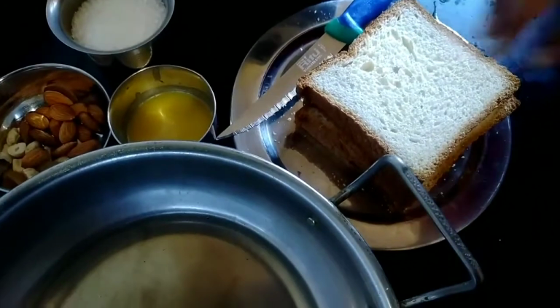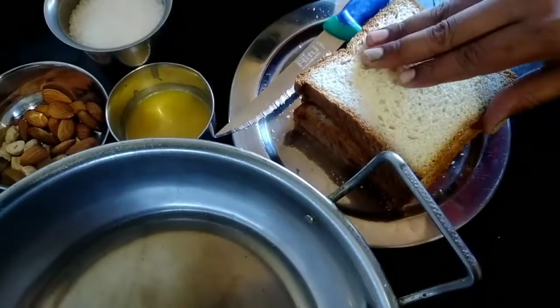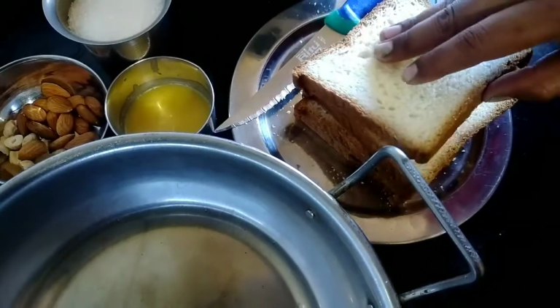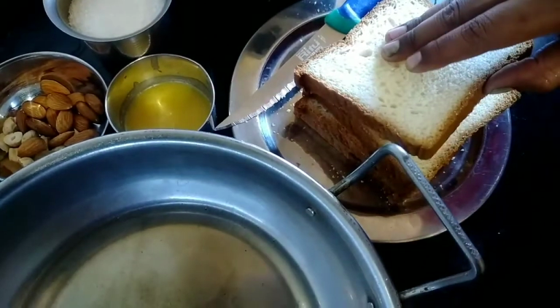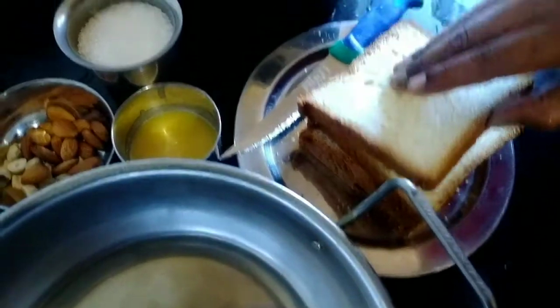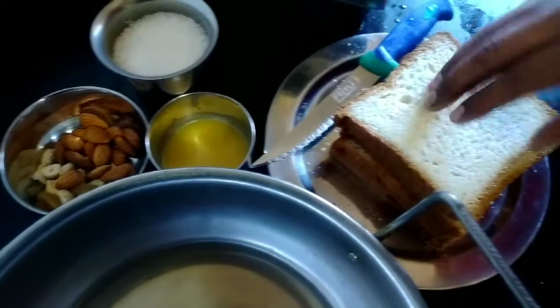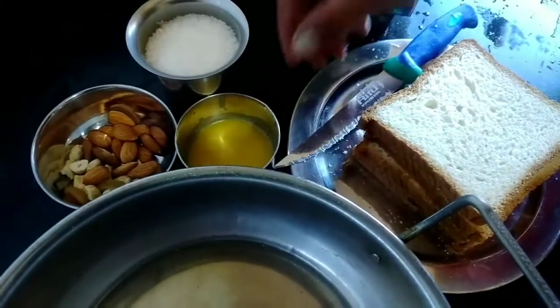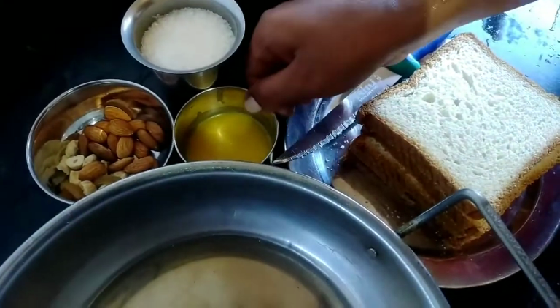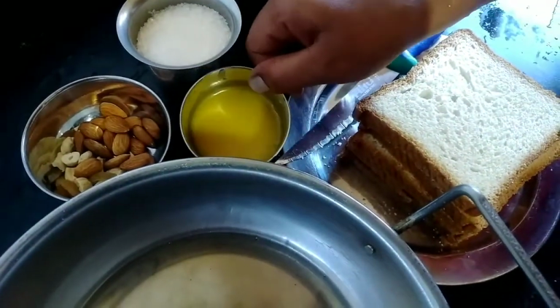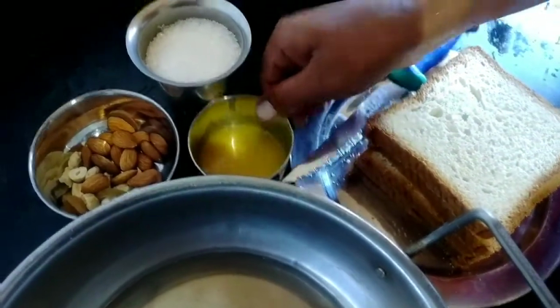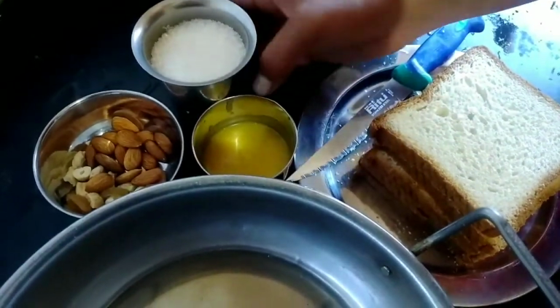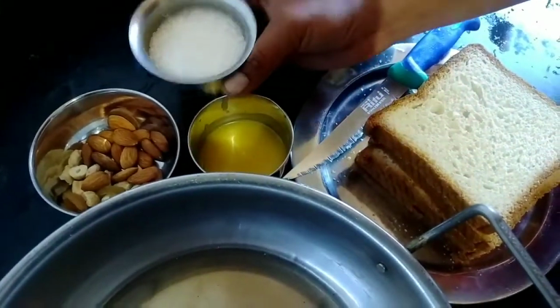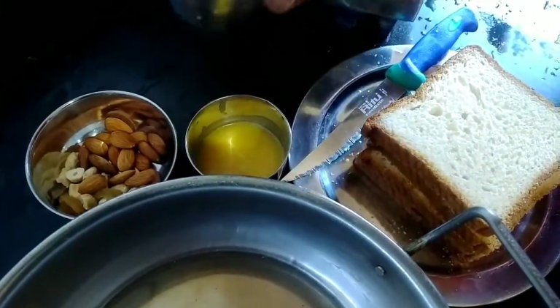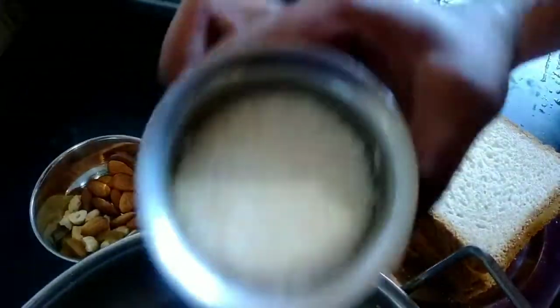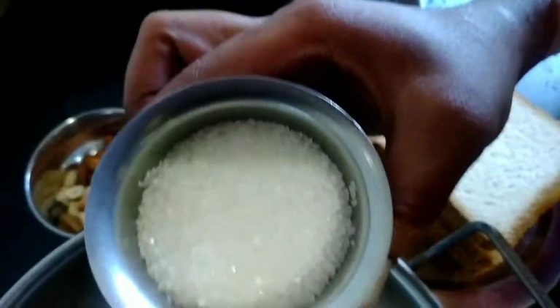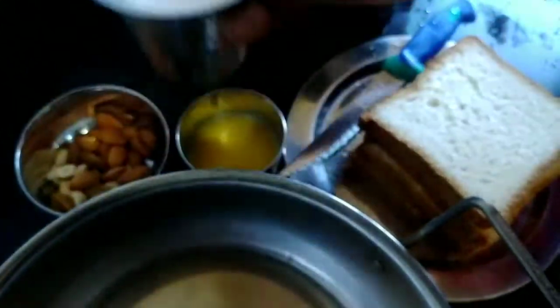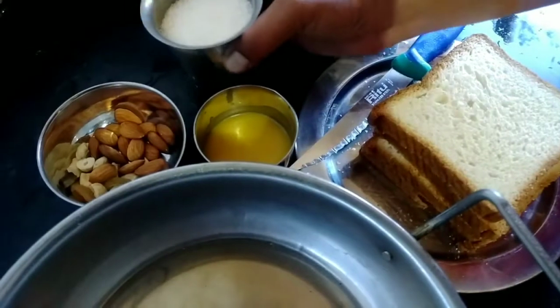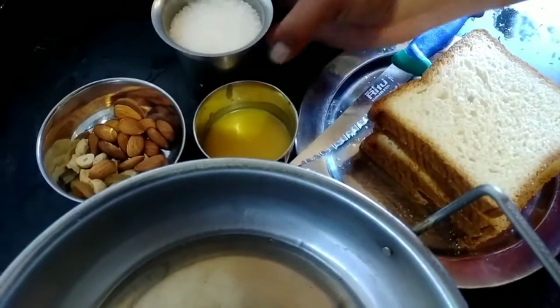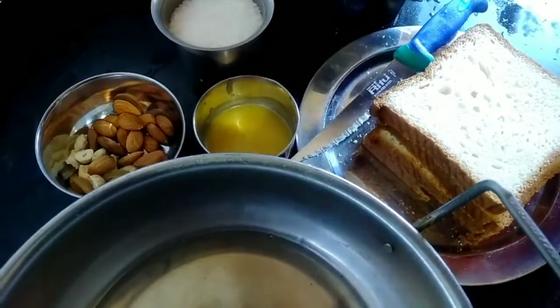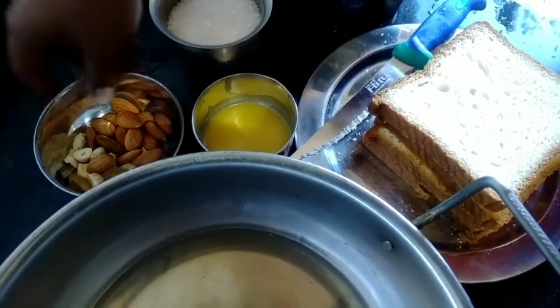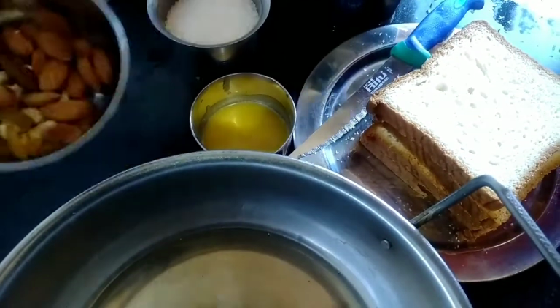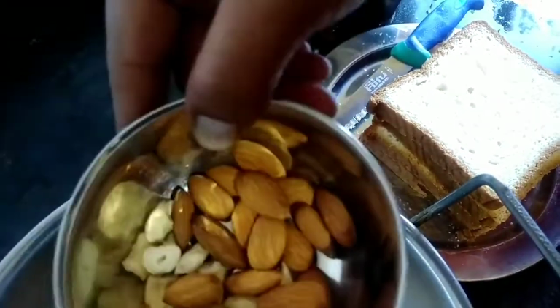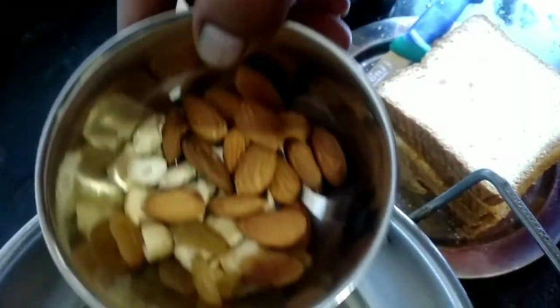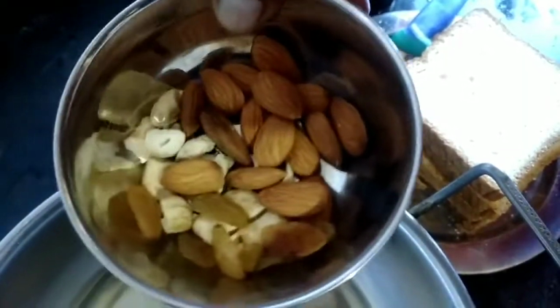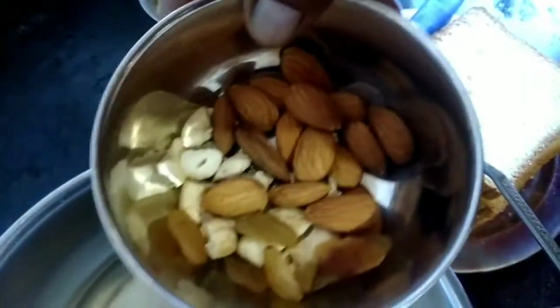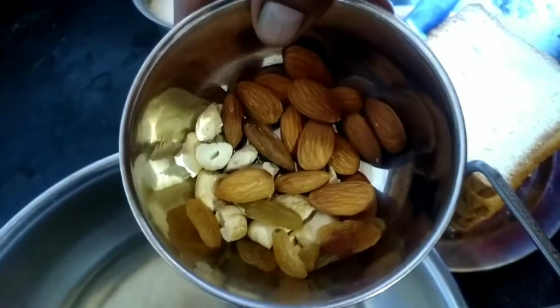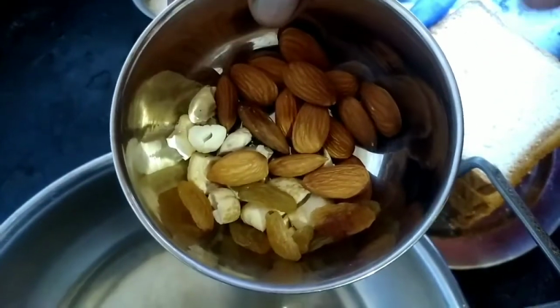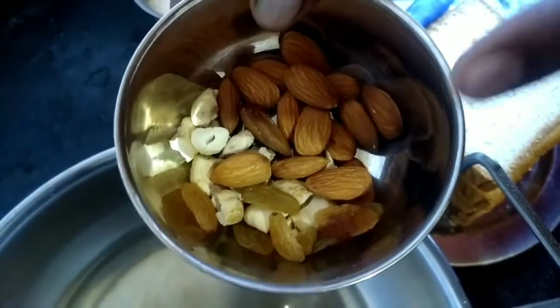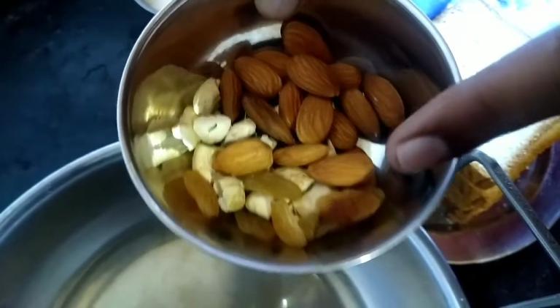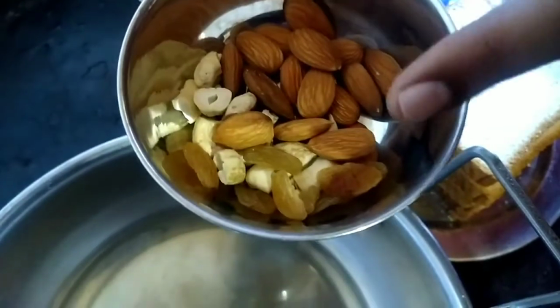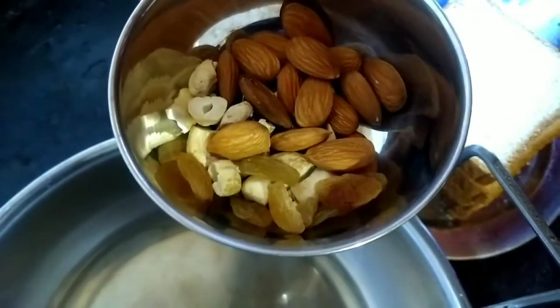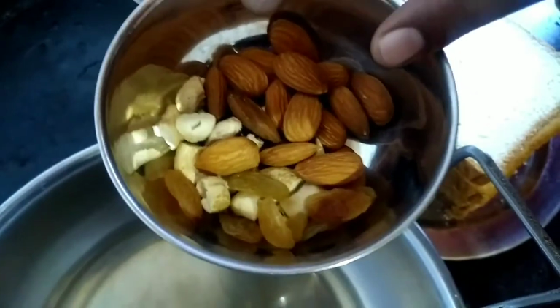Let's take 4 pieces of bread. Add 4 bread and 1 cup.